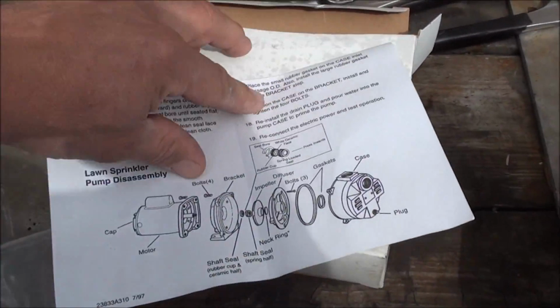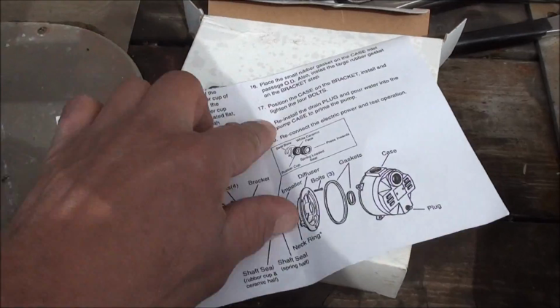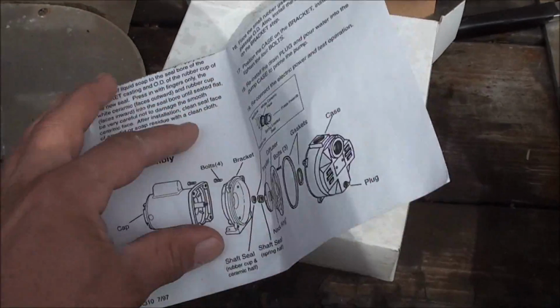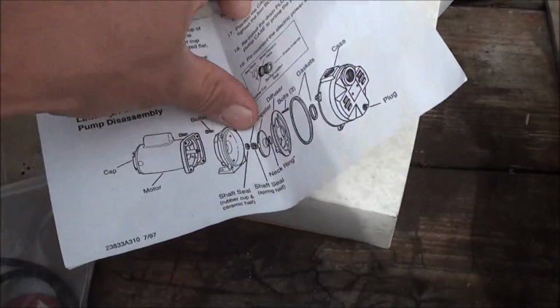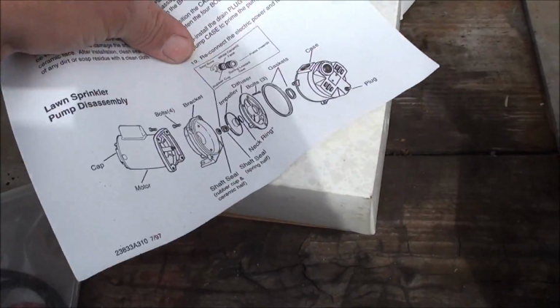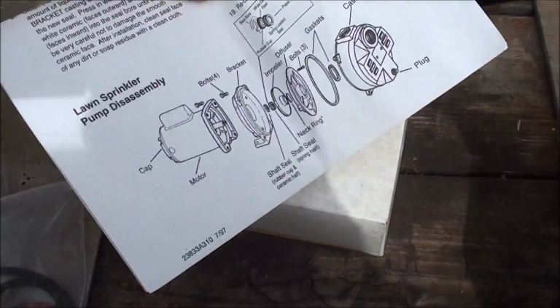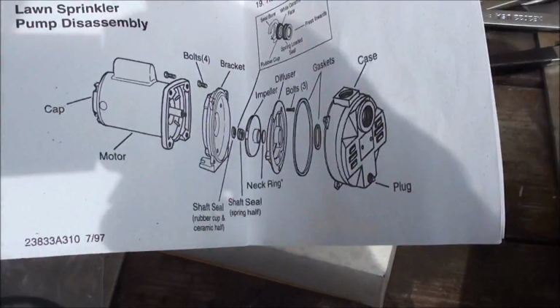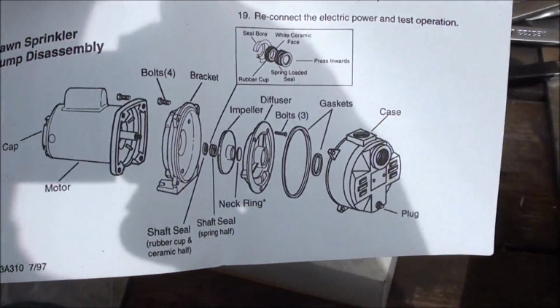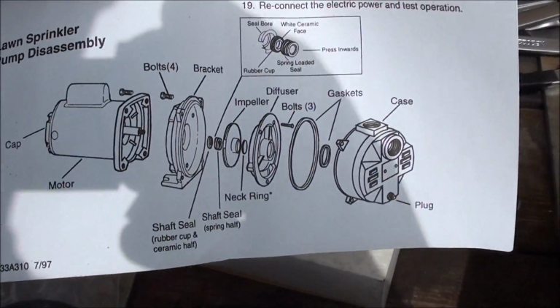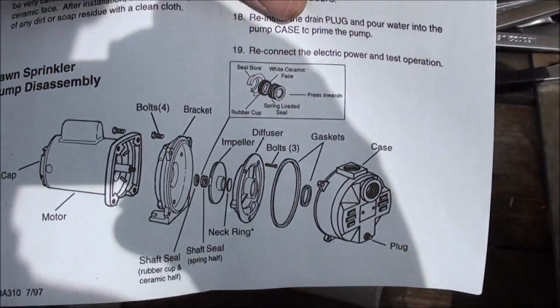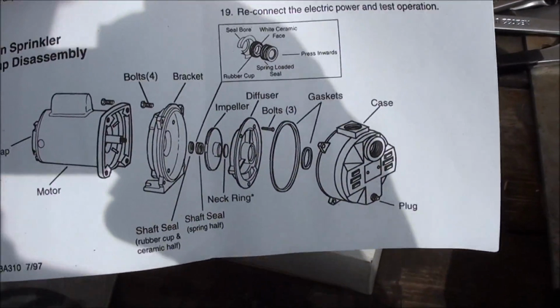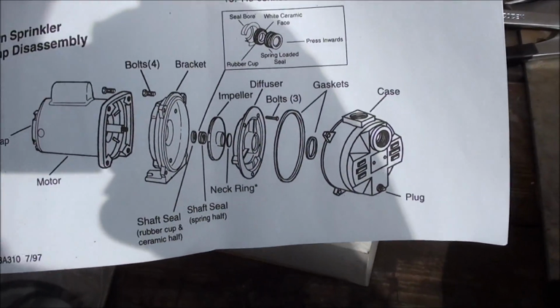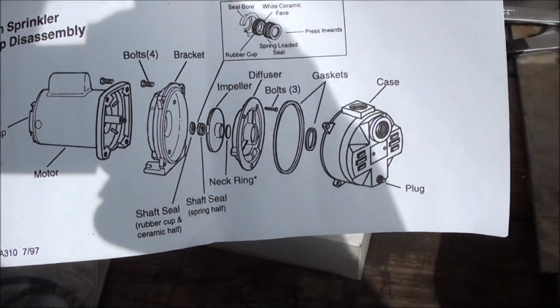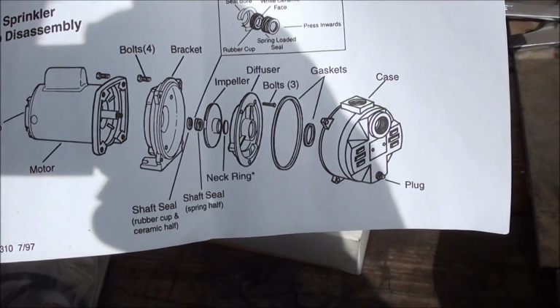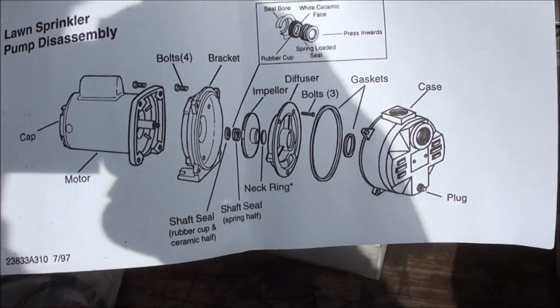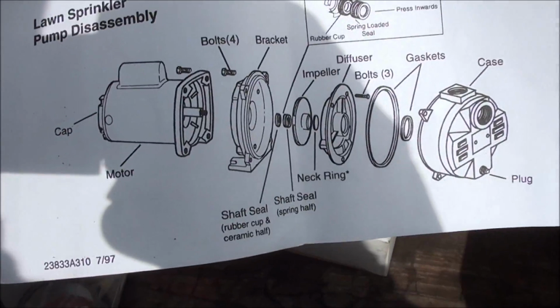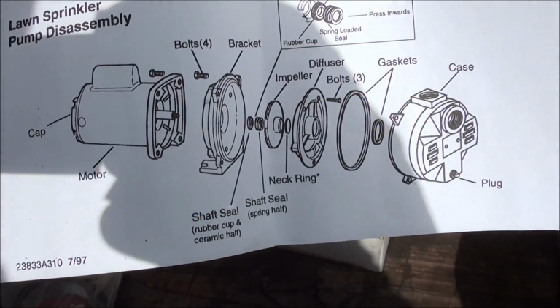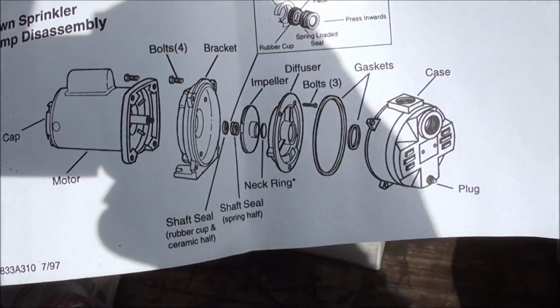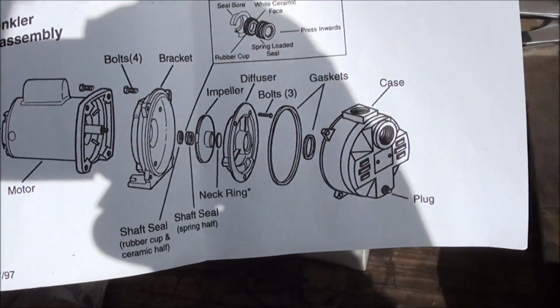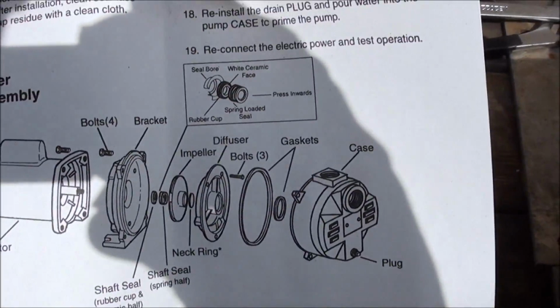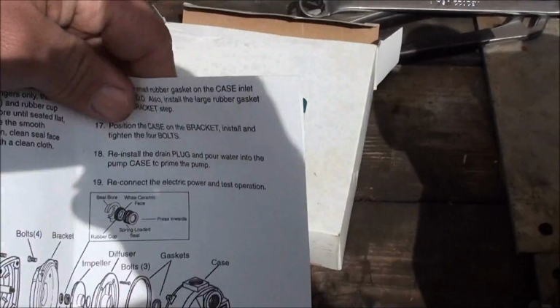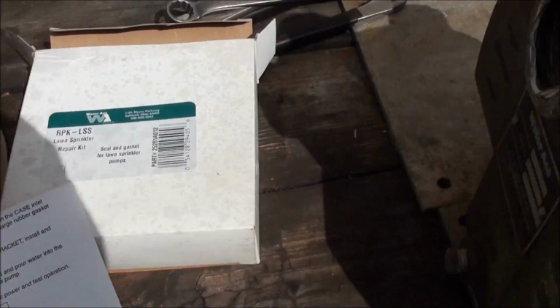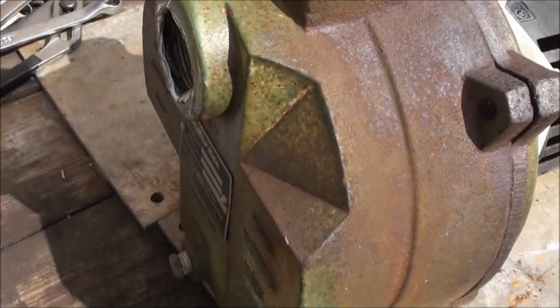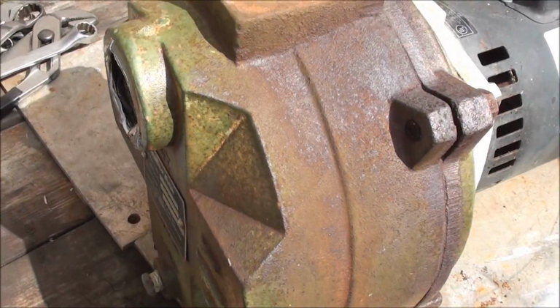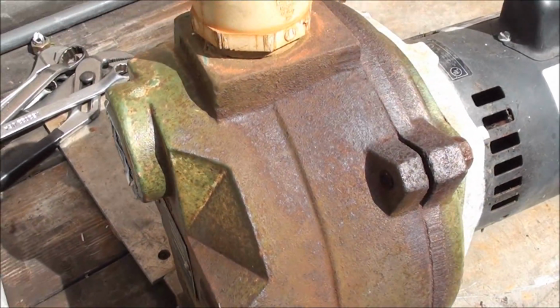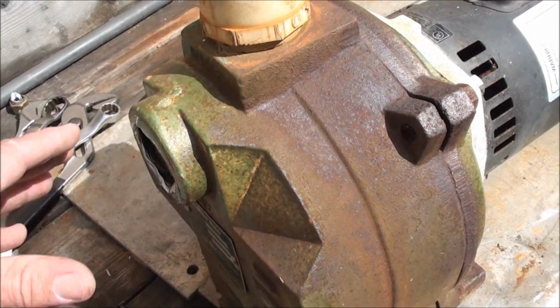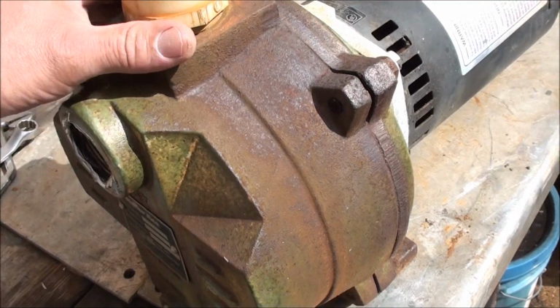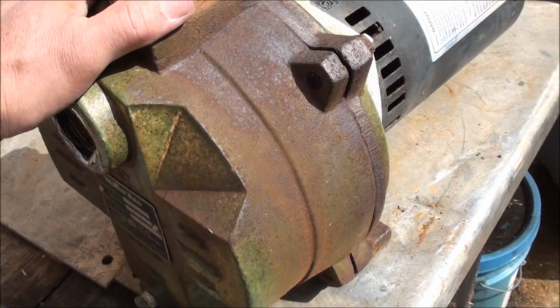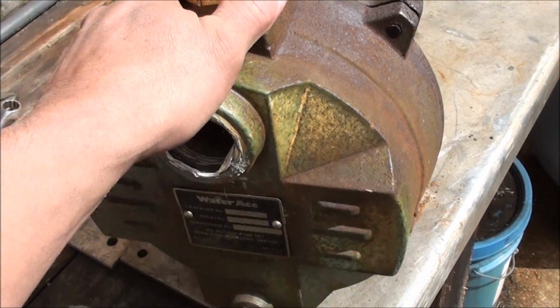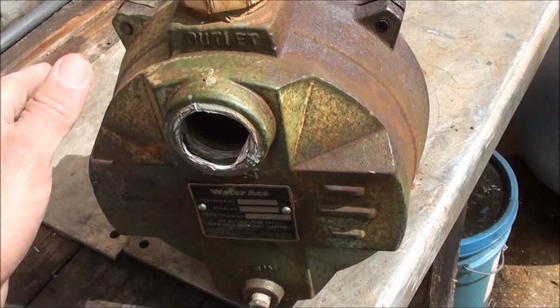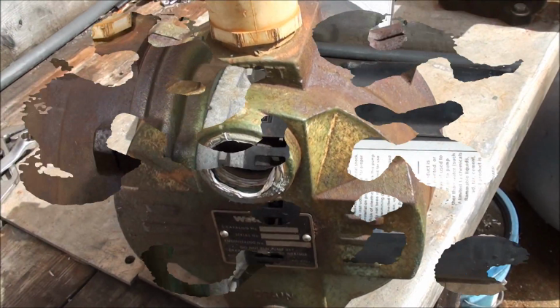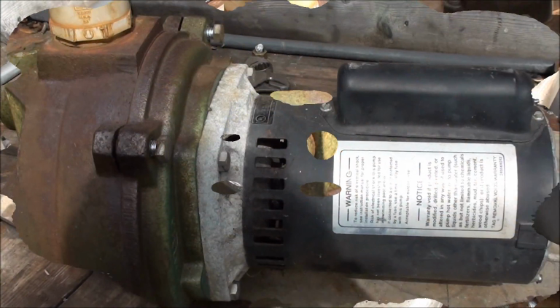There's the teardown — I didn't even have to go online. I kind of forgot that was in here. Well, what I'm going to do is just take the old Water Ace apart and see what we find out.